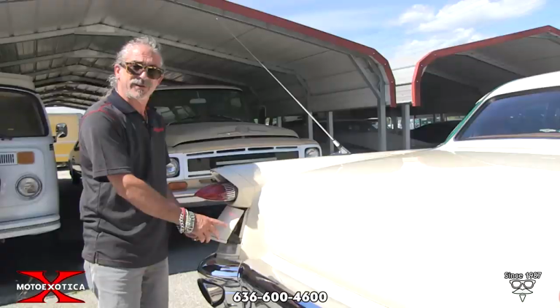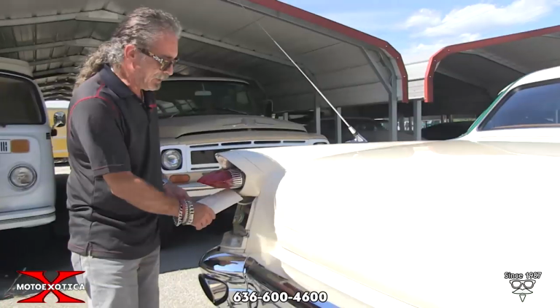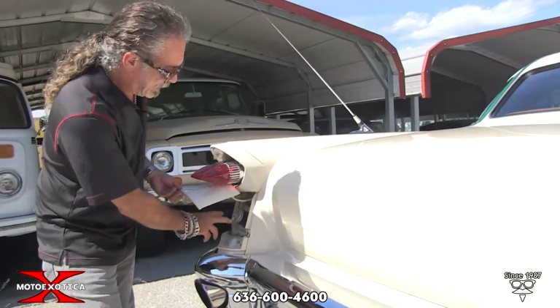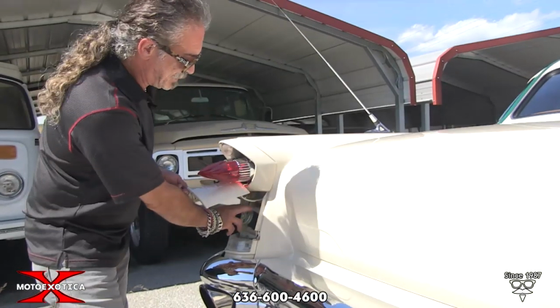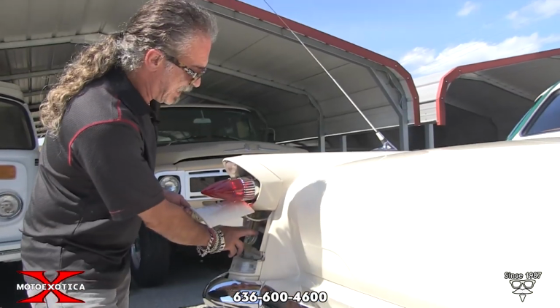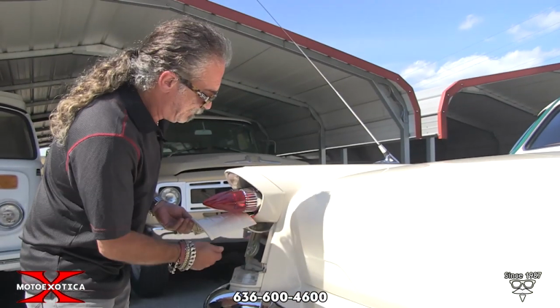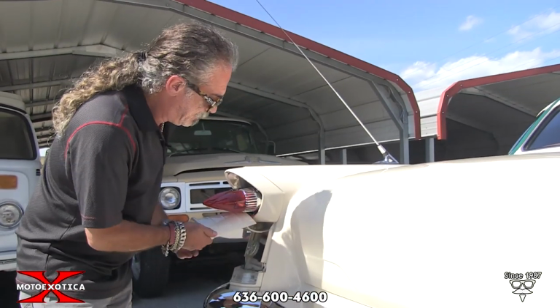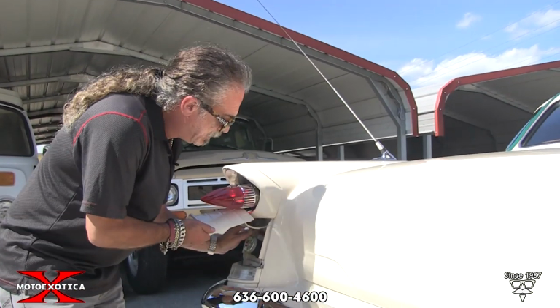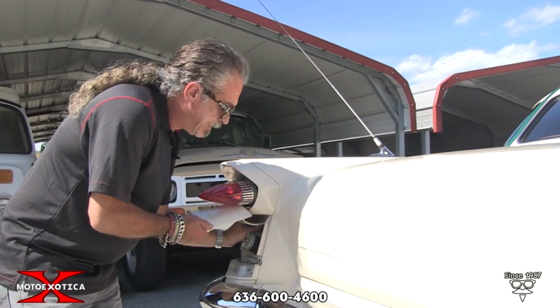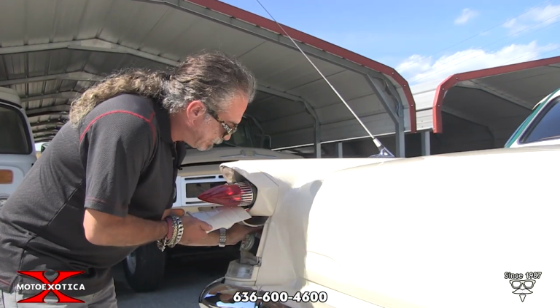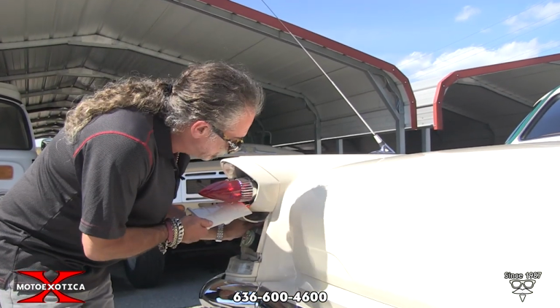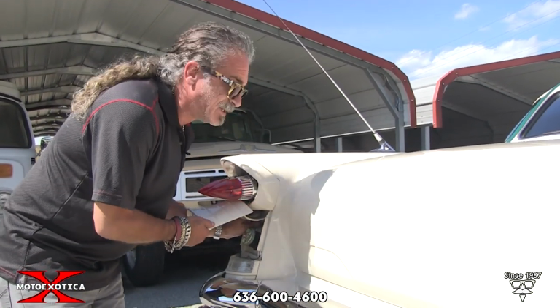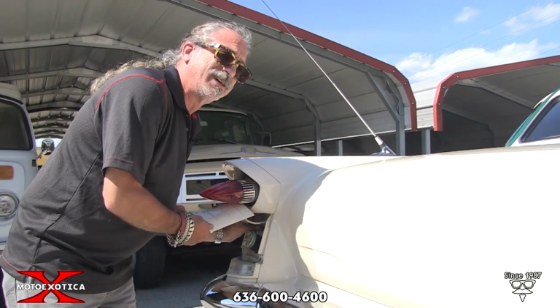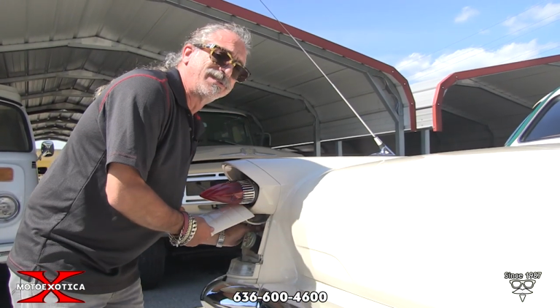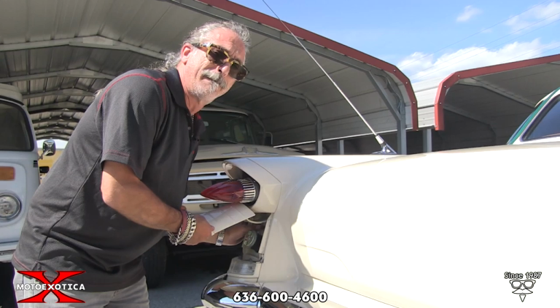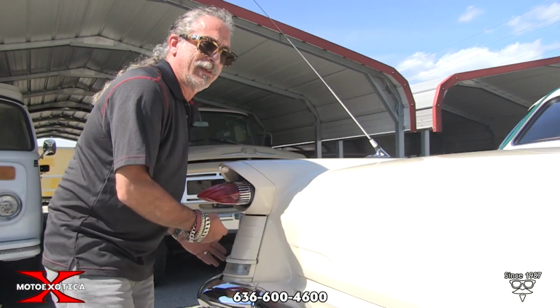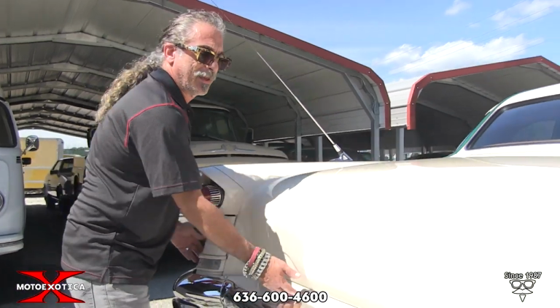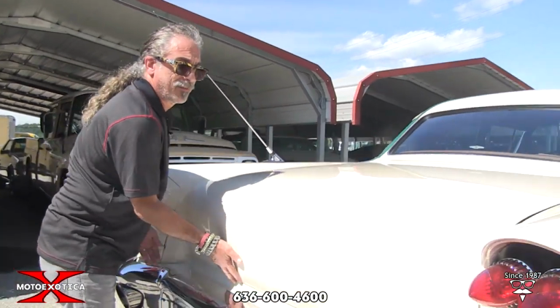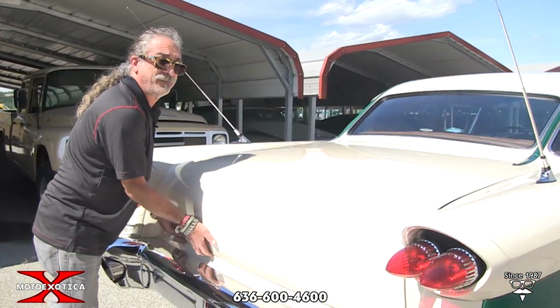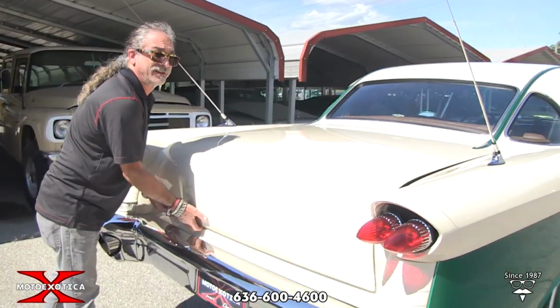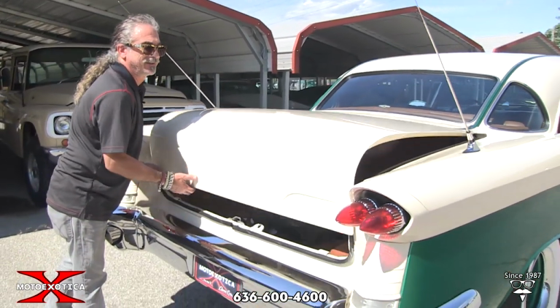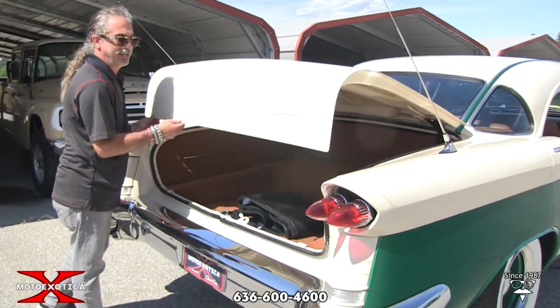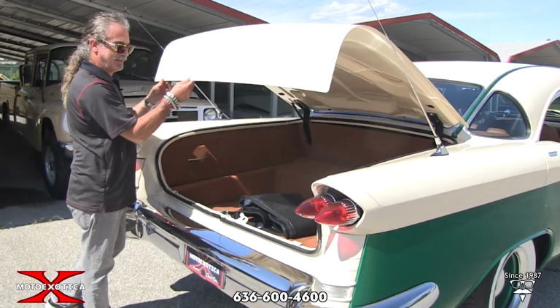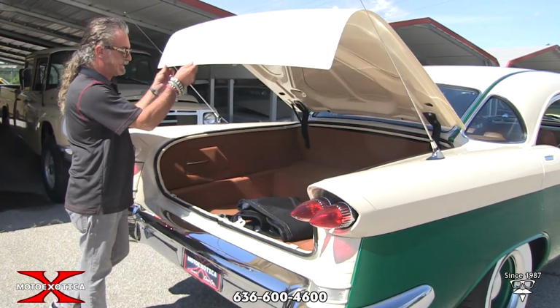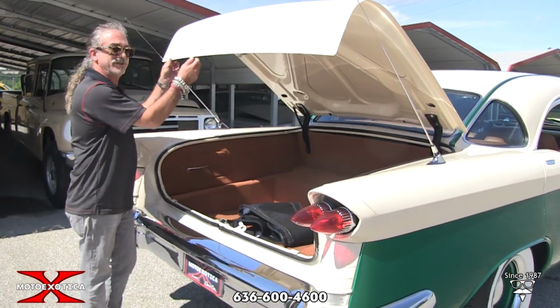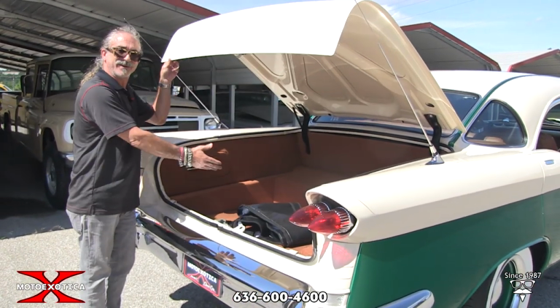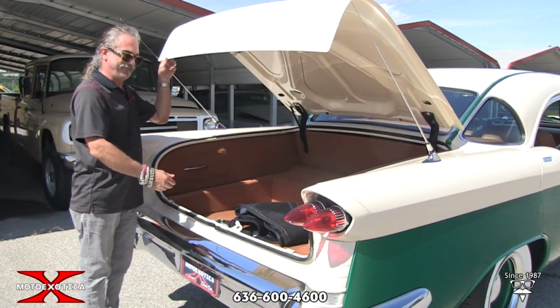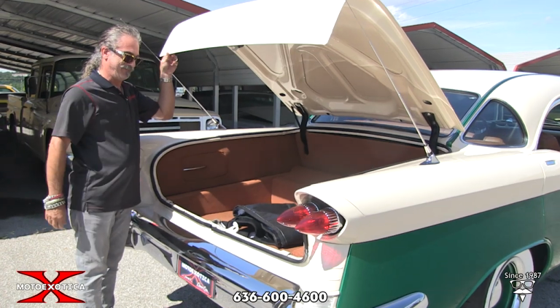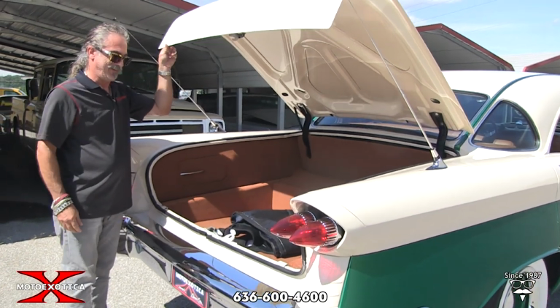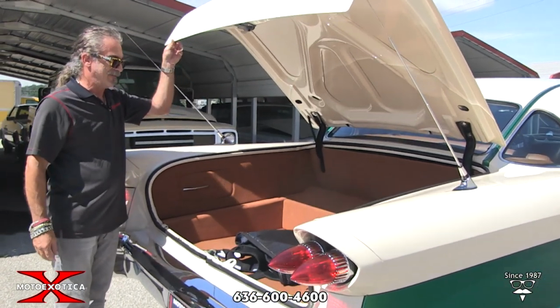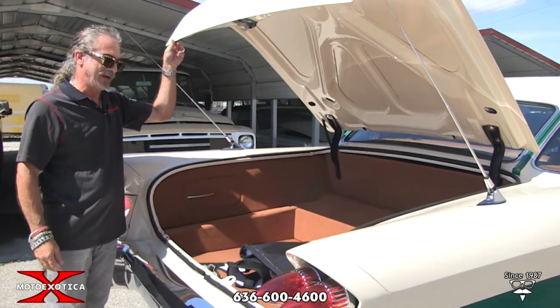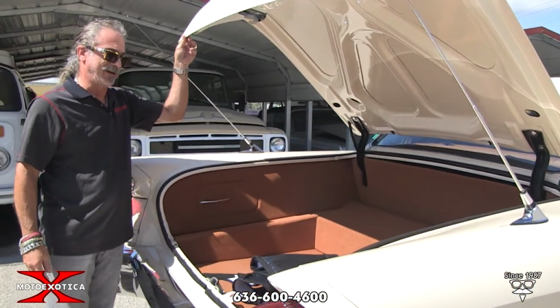Right here where you've got your gas filler cap, you've got some custom touches — such as a hidden pop that gets you into the trunk. Very nicely done.